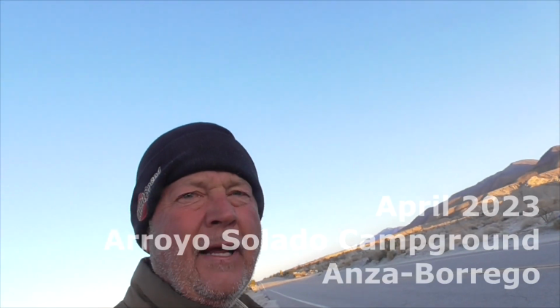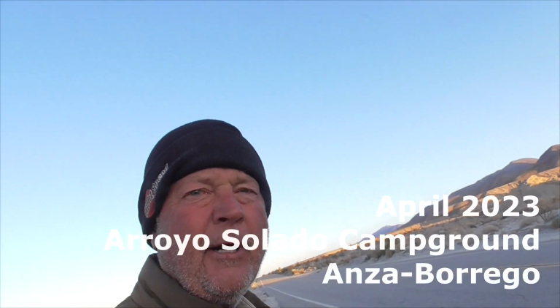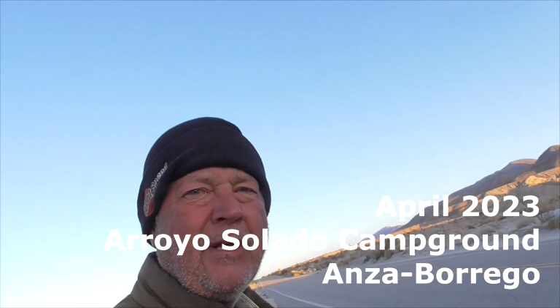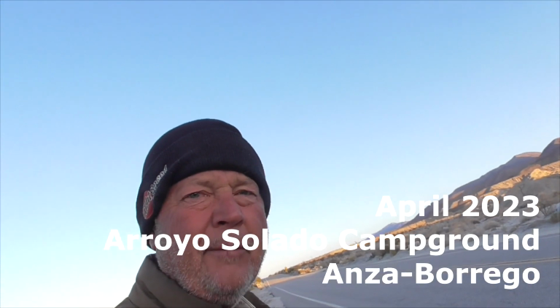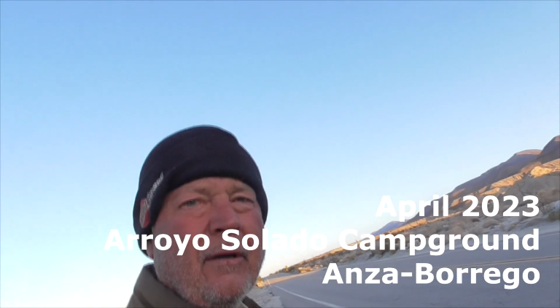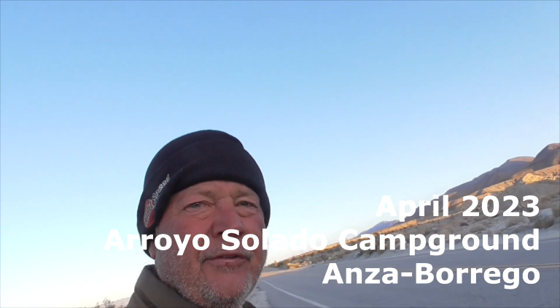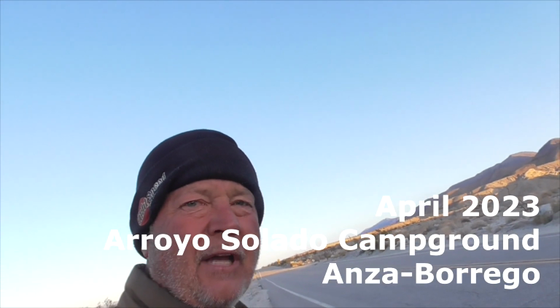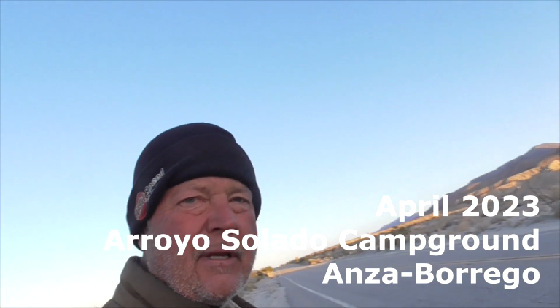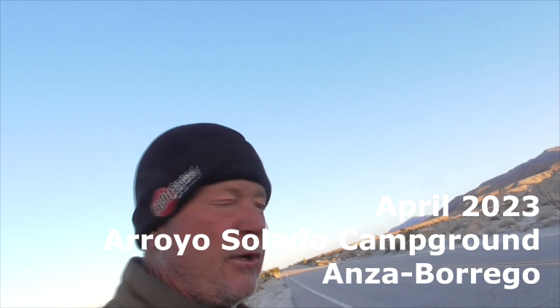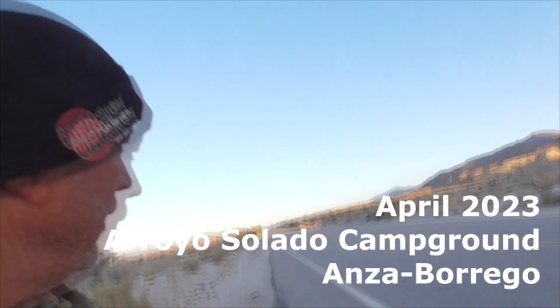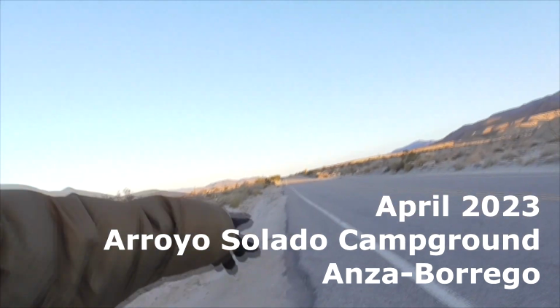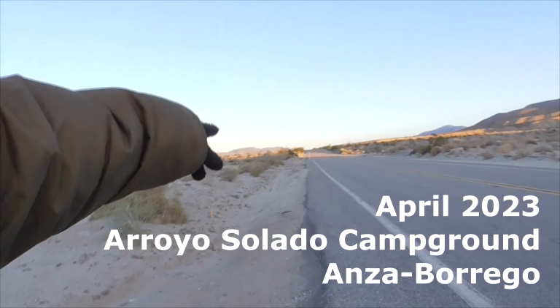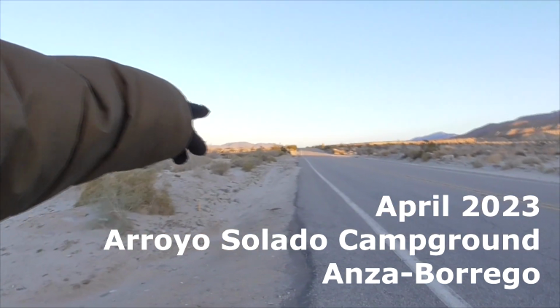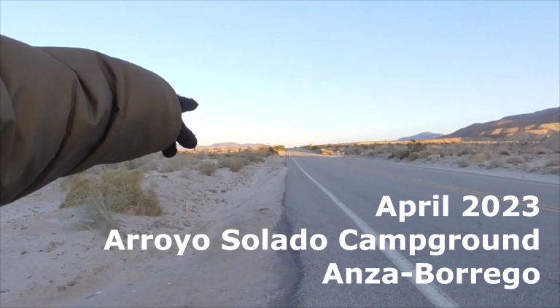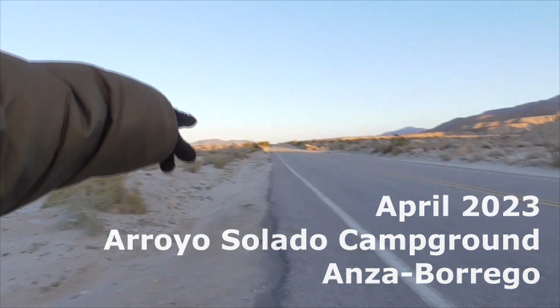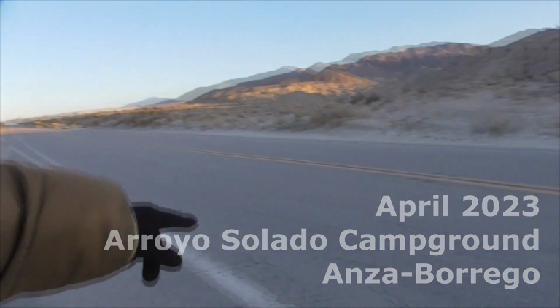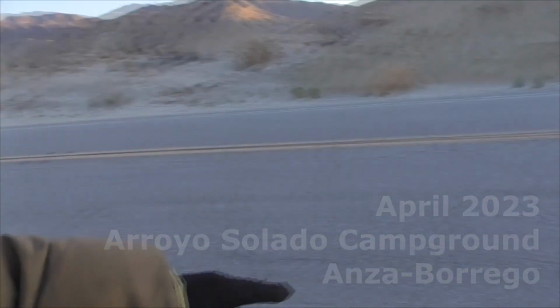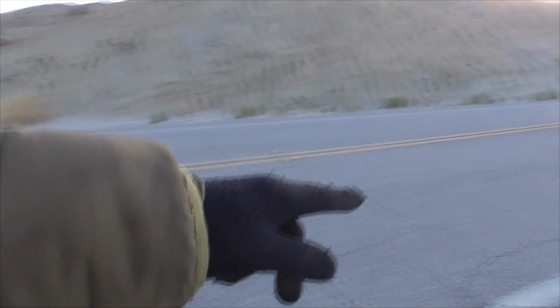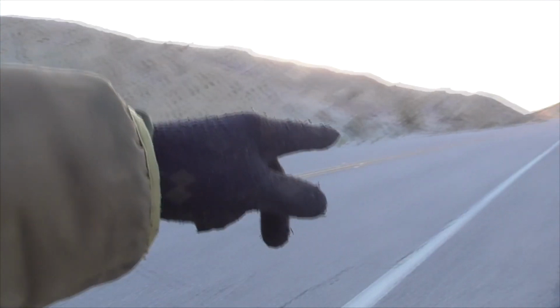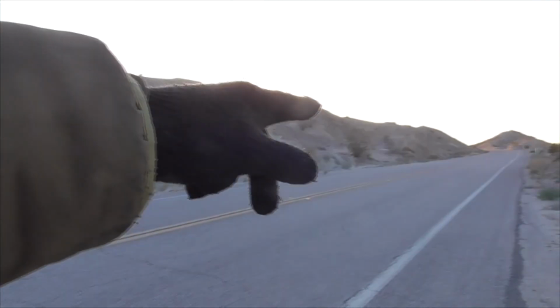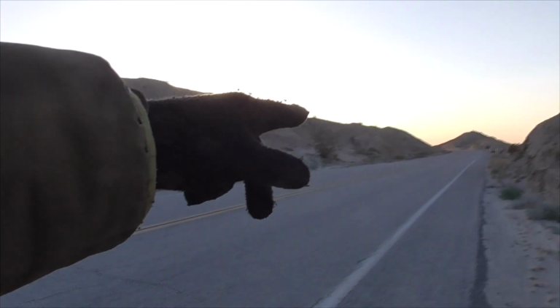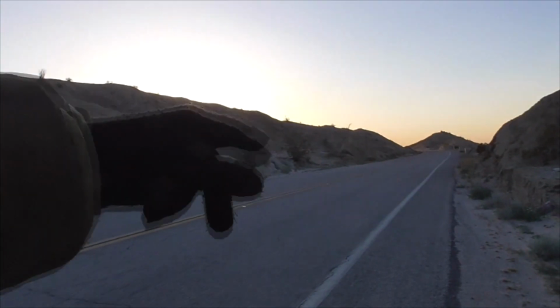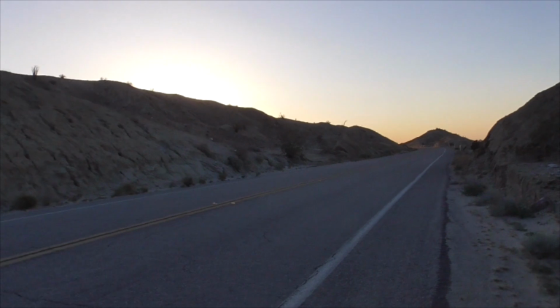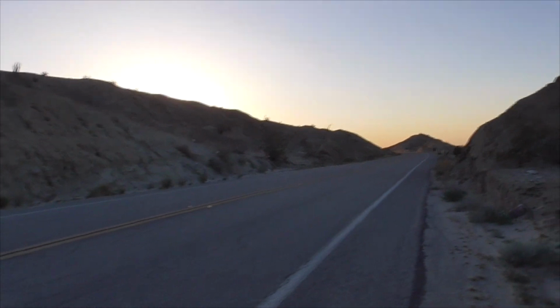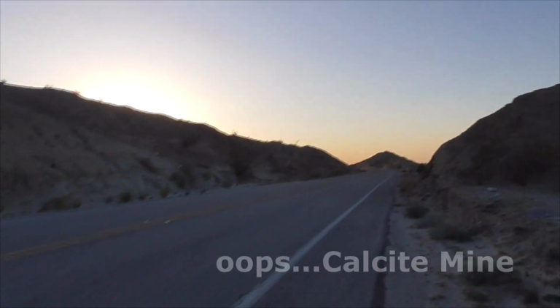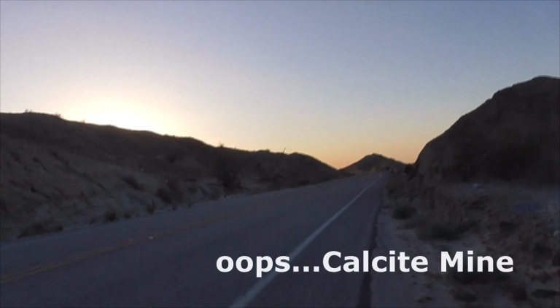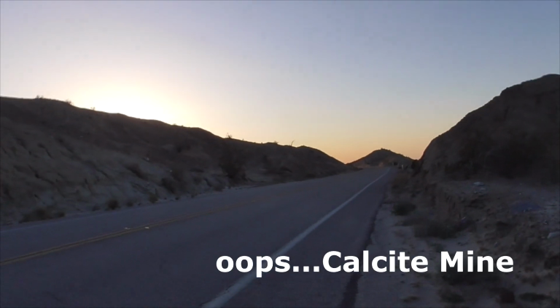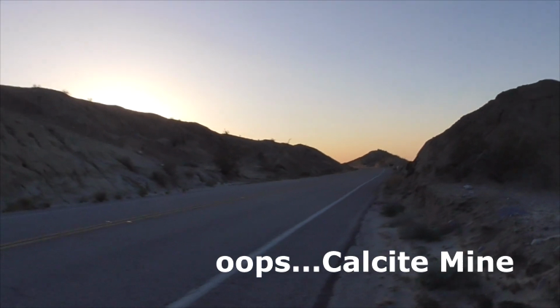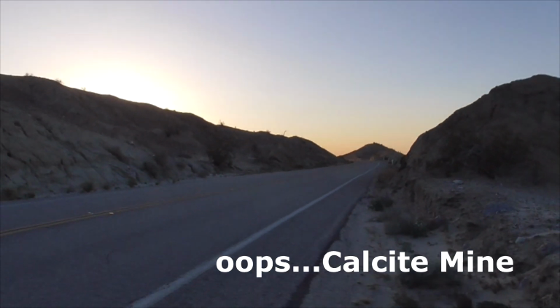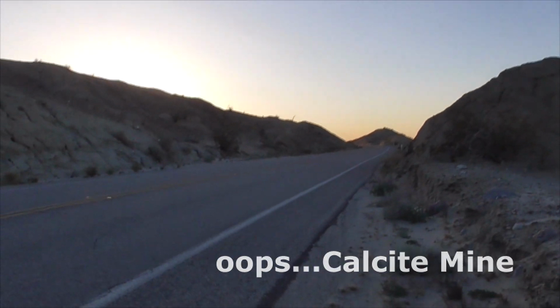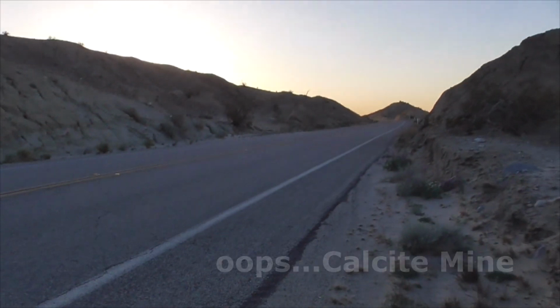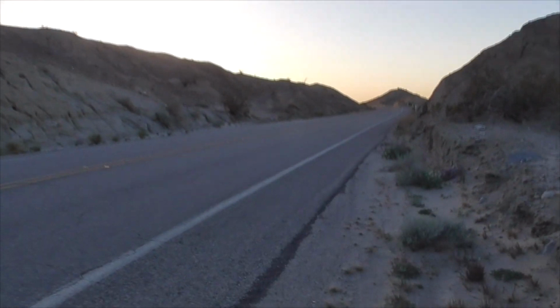Today we're in Anza-Borrego Desert State Park. This is day nine of our camping trip. Out here is Borrego Springs. This way is Salton Sea and the Calamite Mine — we'll do that later. A little Slot Canyon over here too.